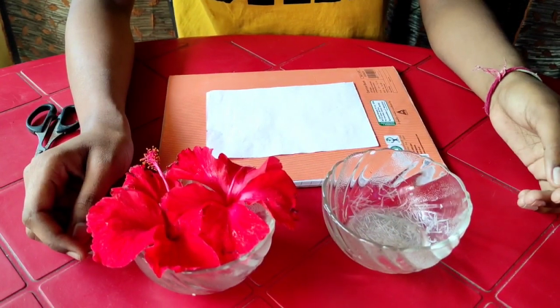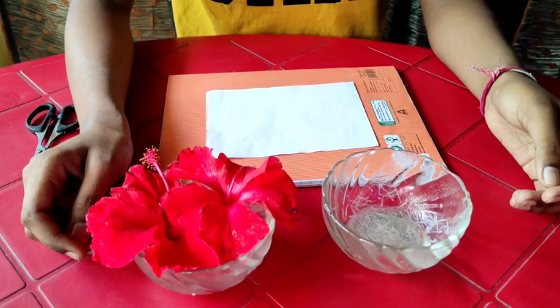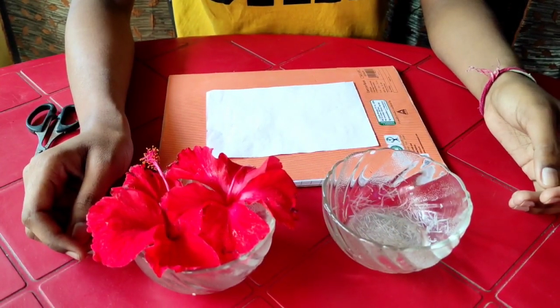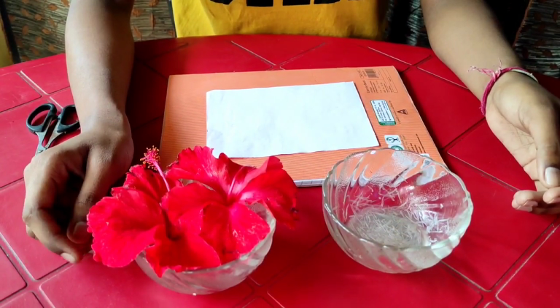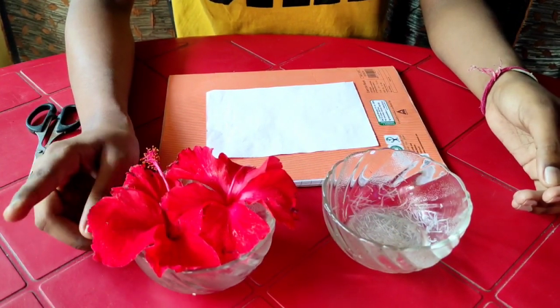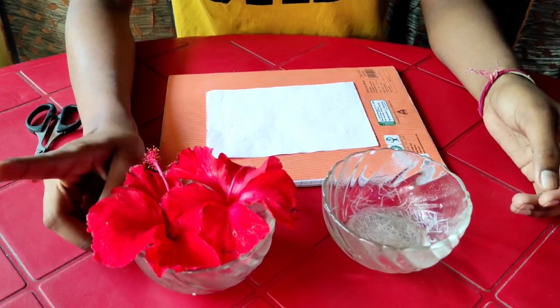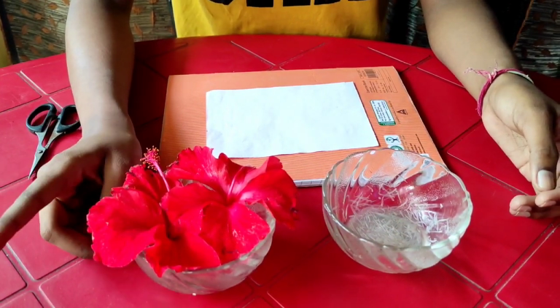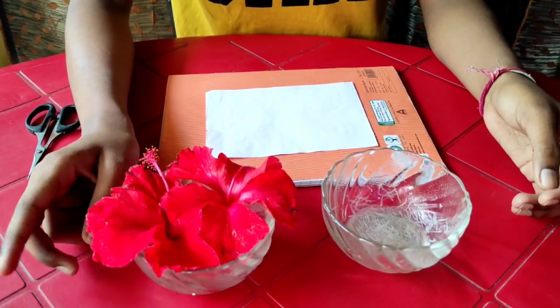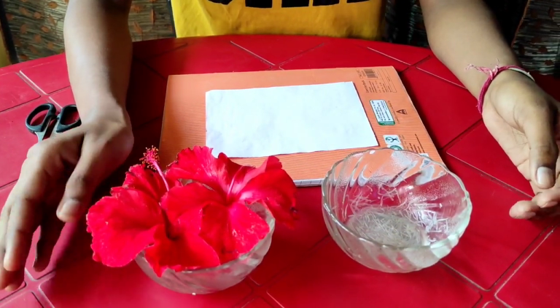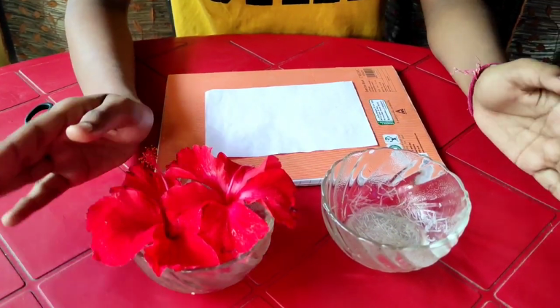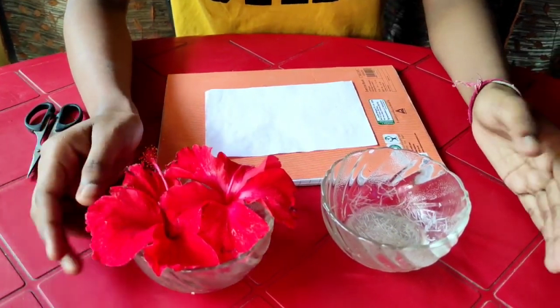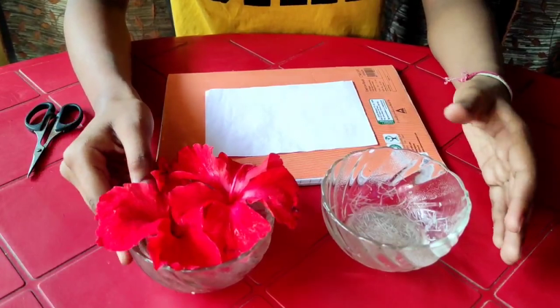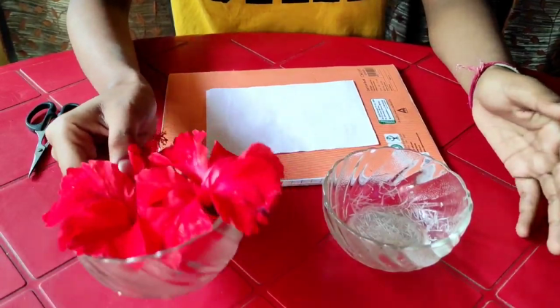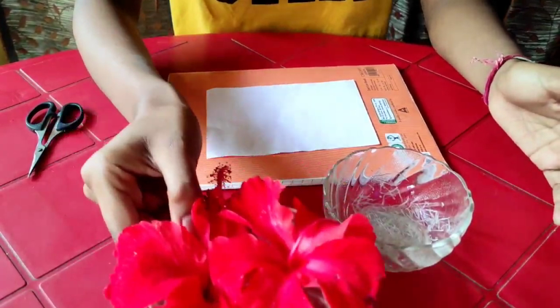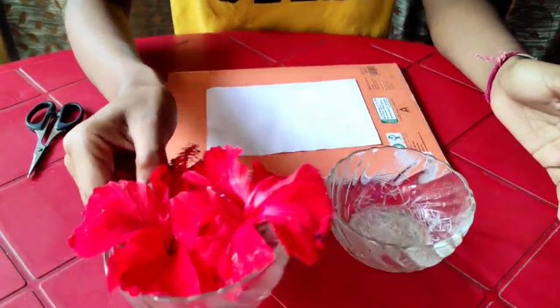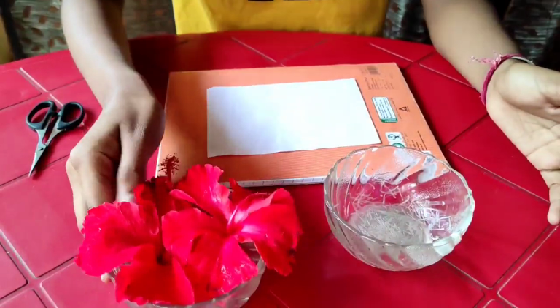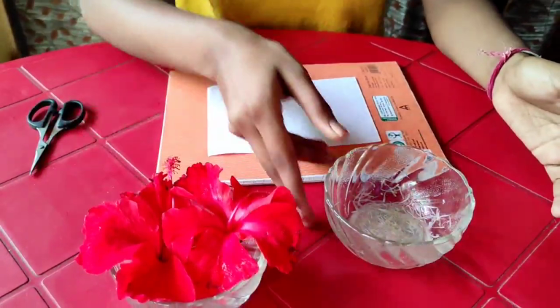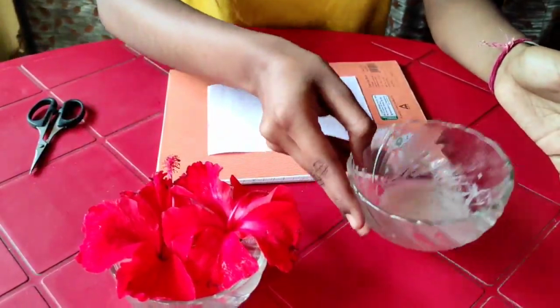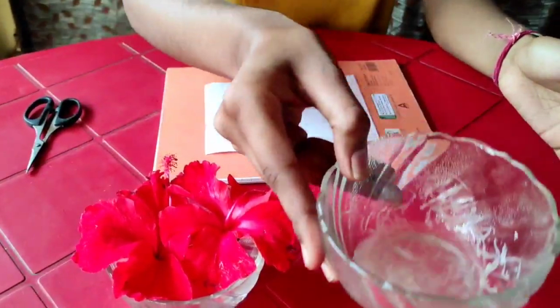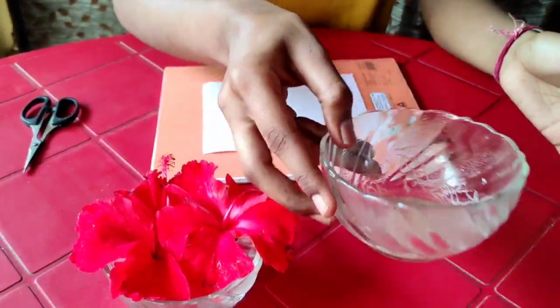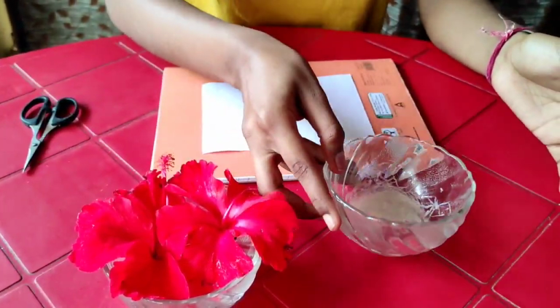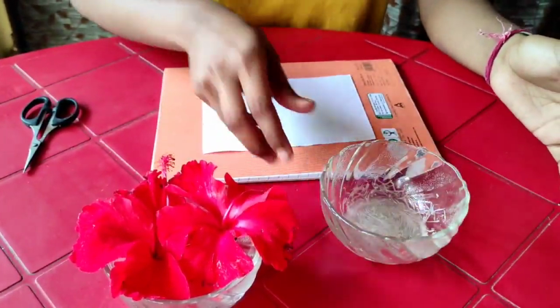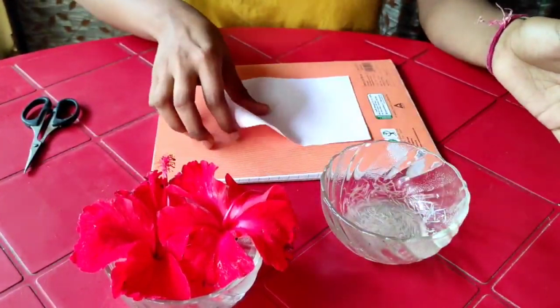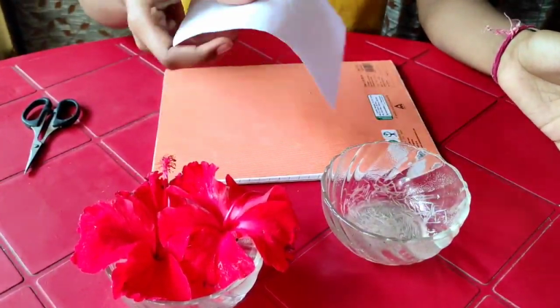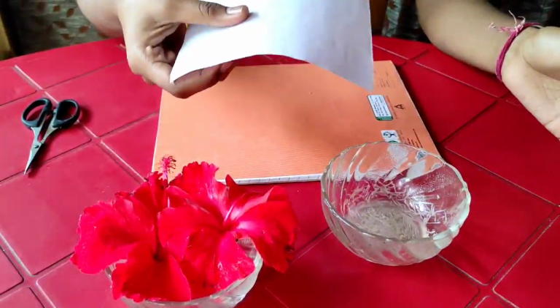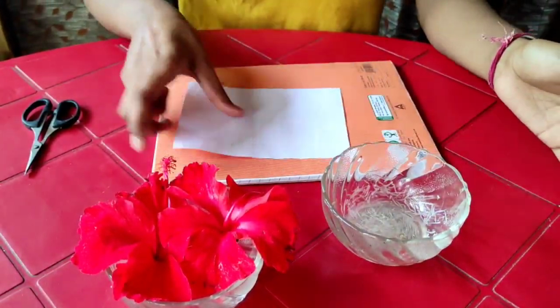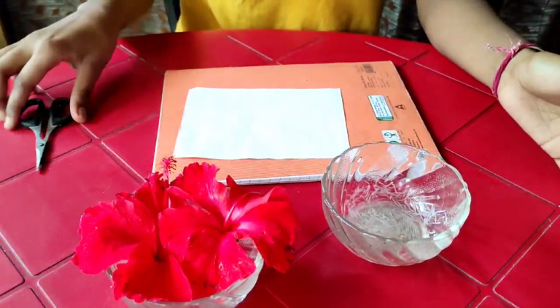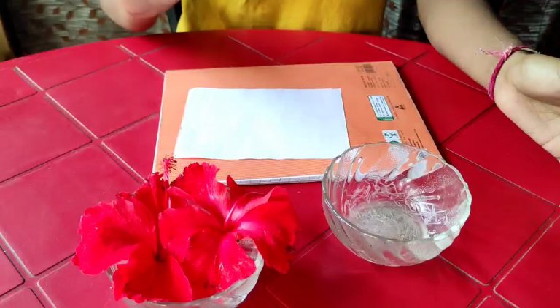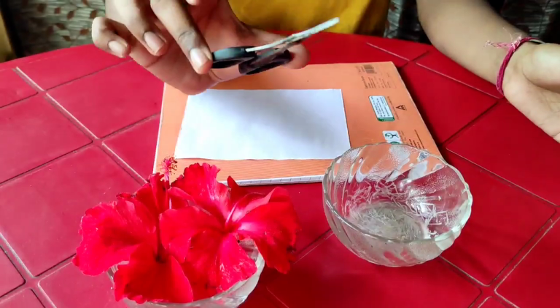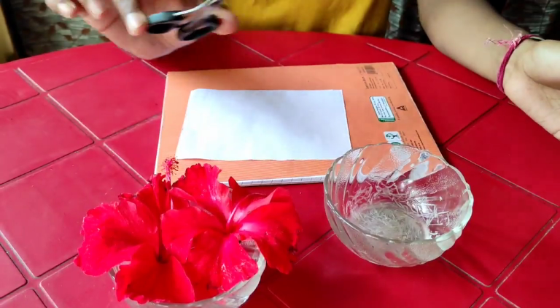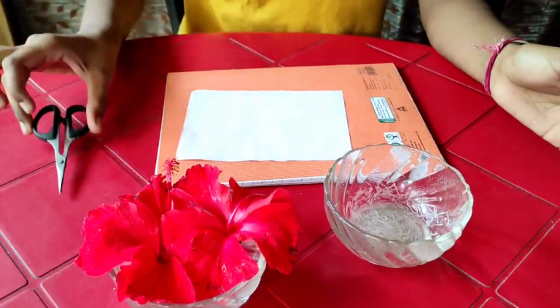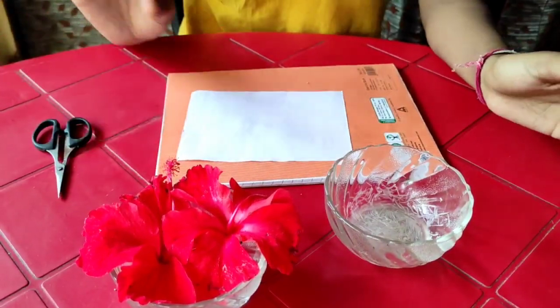Today I am making litmus paper at home from hibiscus flower, lime juice, a sheet of paper, and also a scissor.